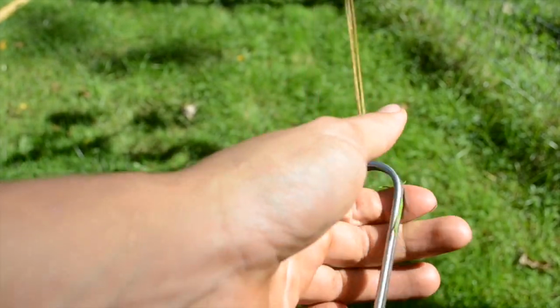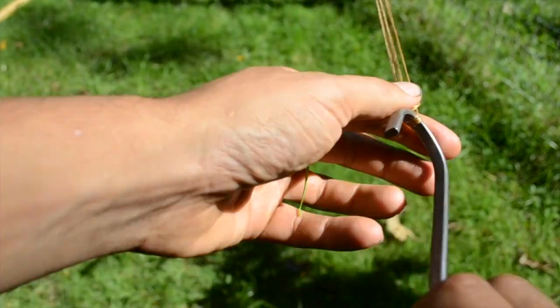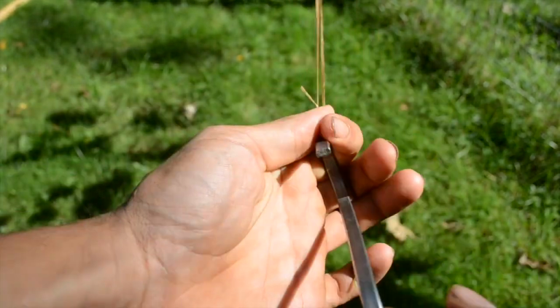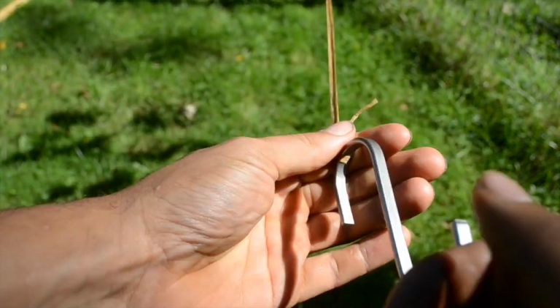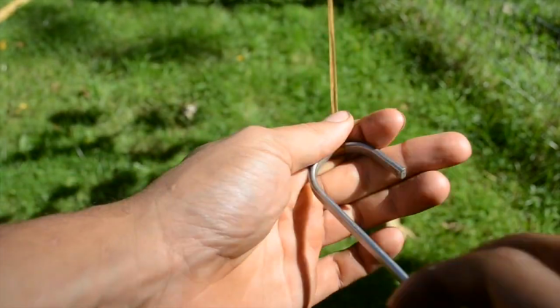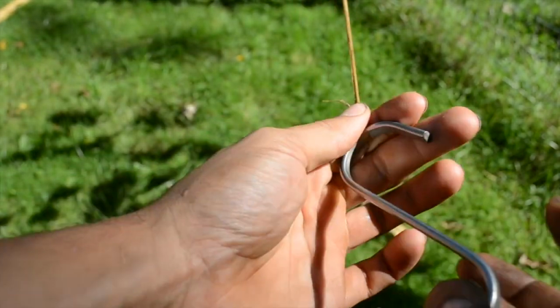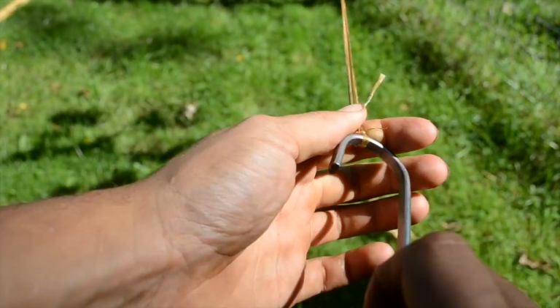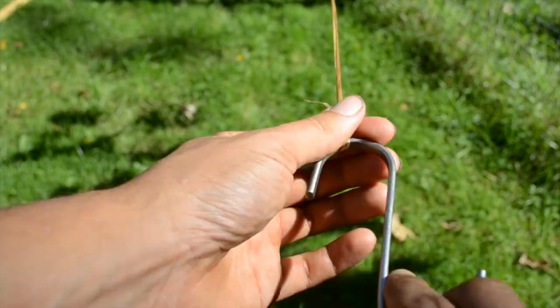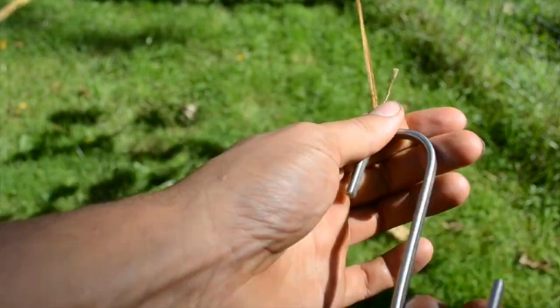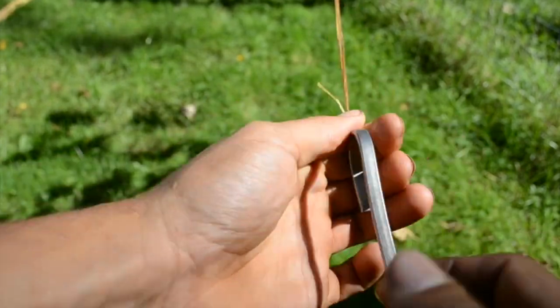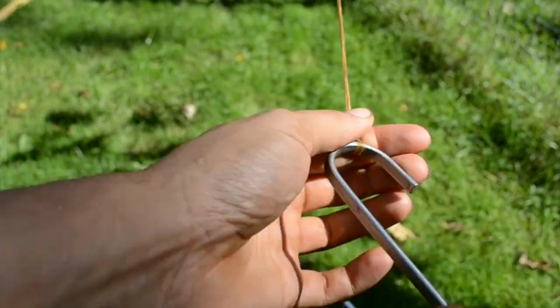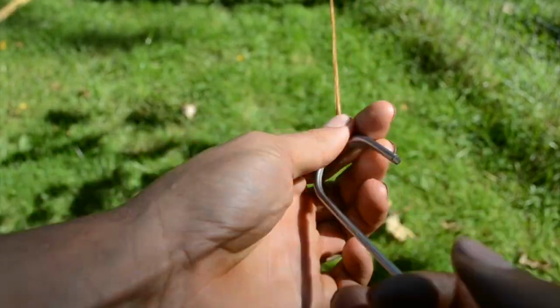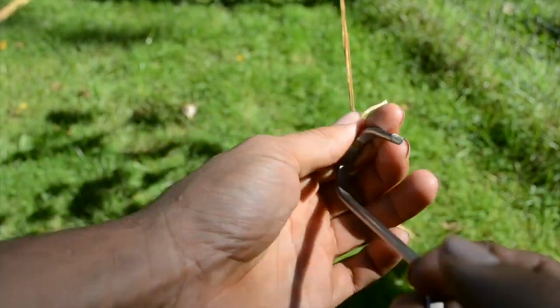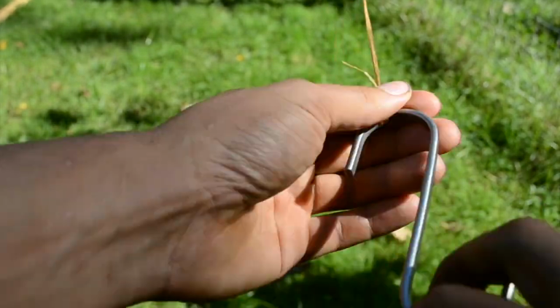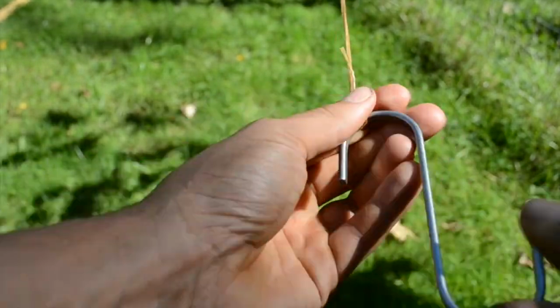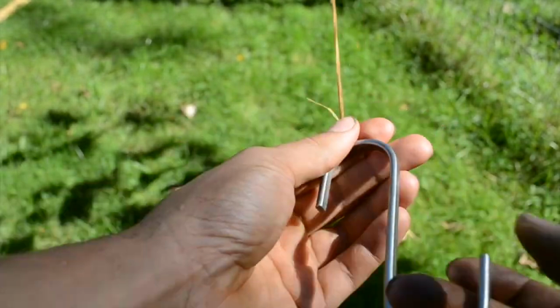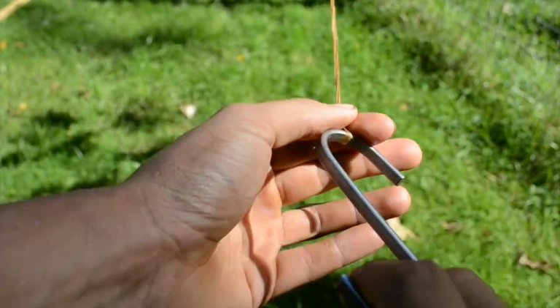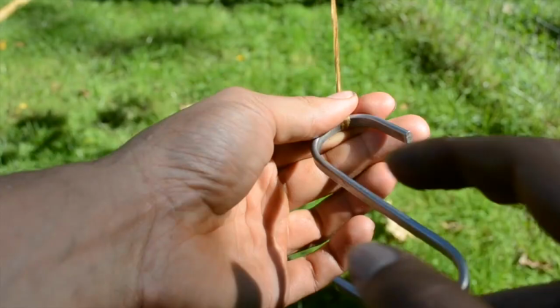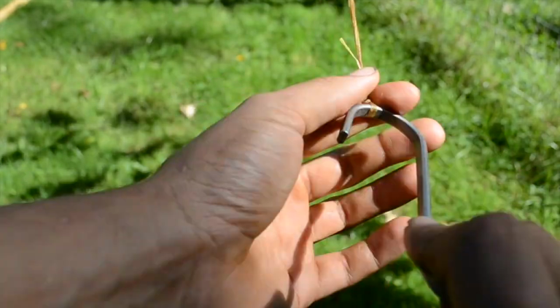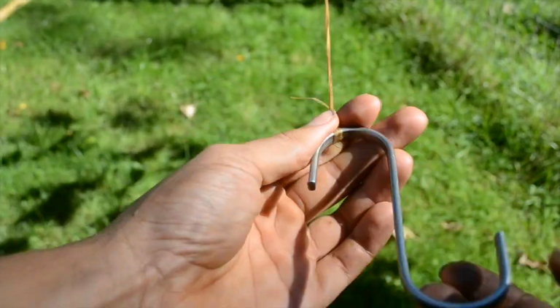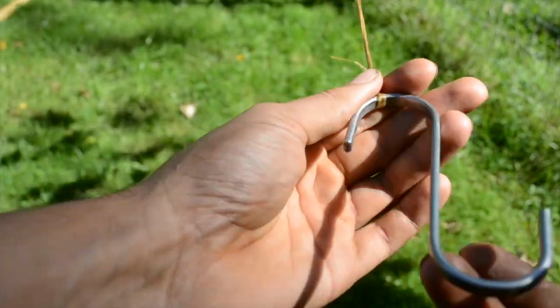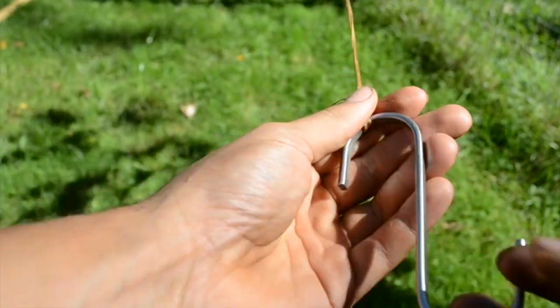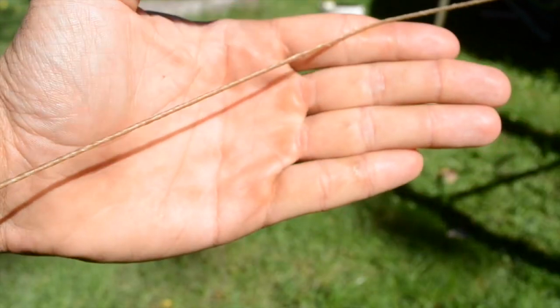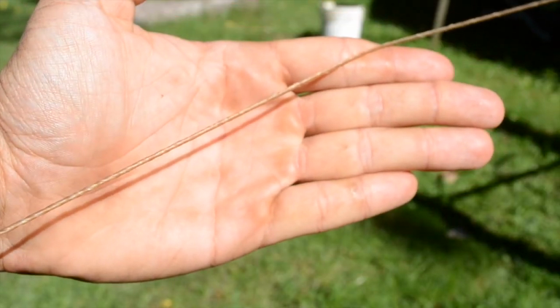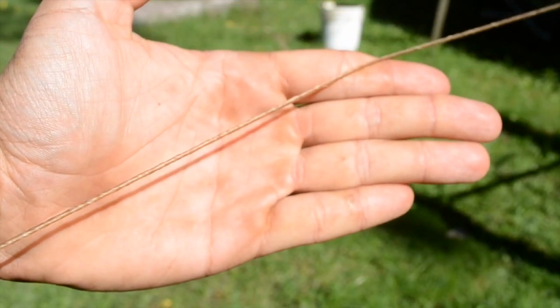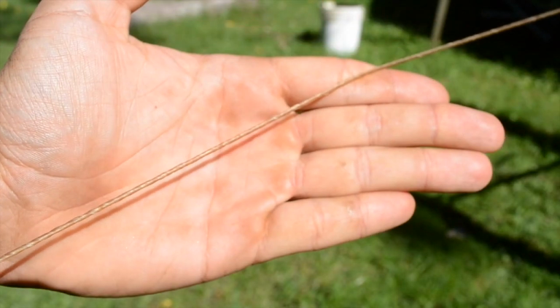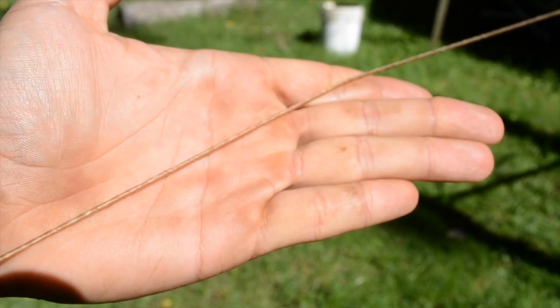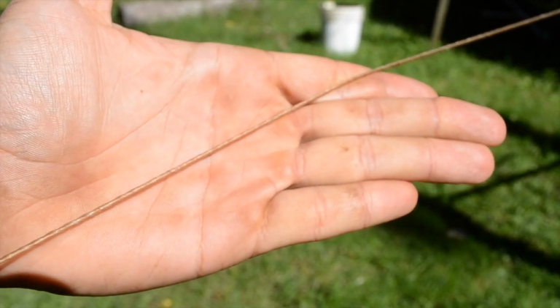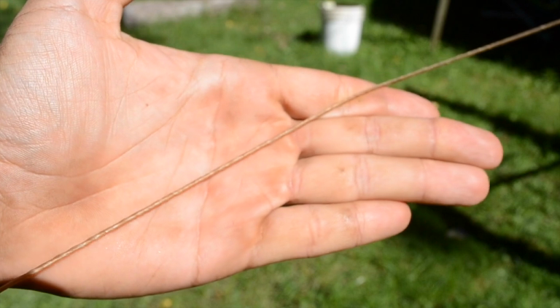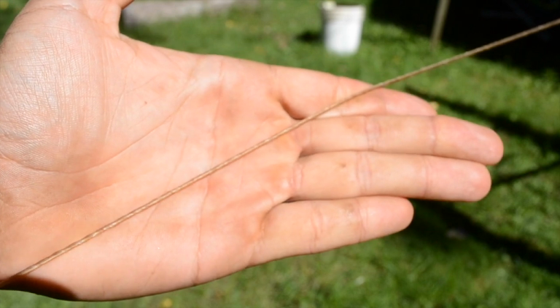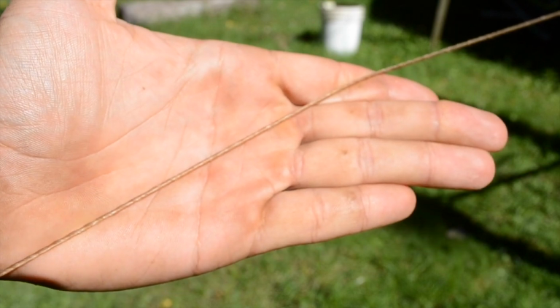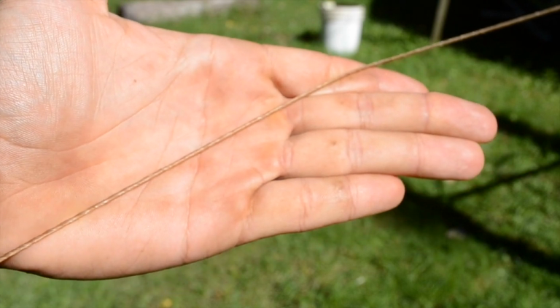Next I'm going to start twisting the hook. Either direction — clockwise or counterclockwise — it doesn't matter at this point. As you twist it, the three strands will be drawn closer and closer together. You've finished when the grain of the twist sits at about 45 degrees to the line of the string.